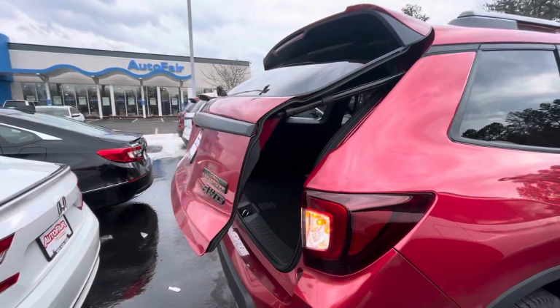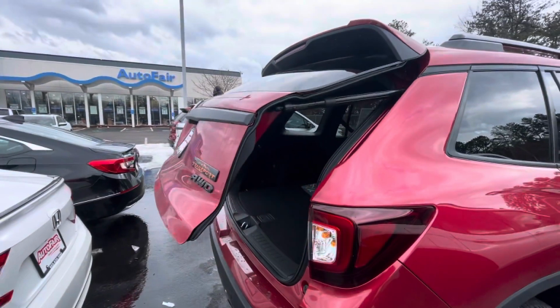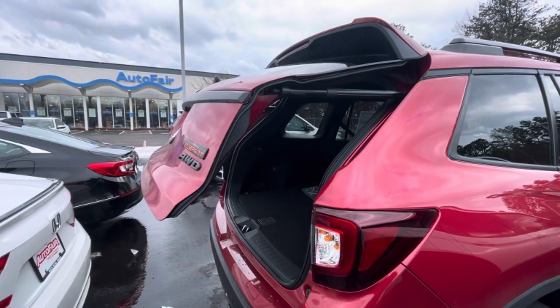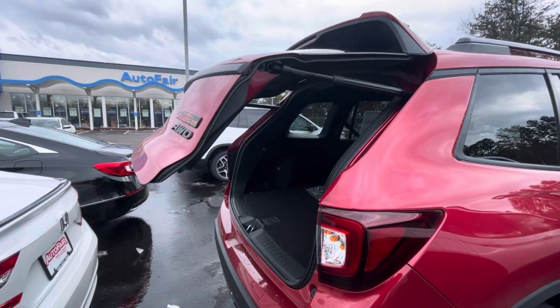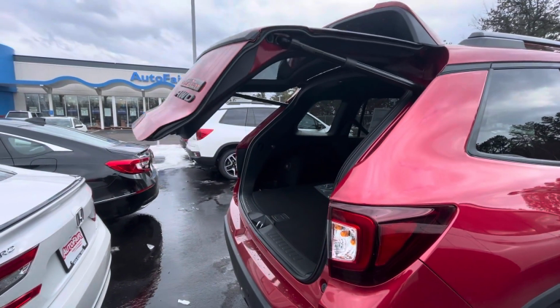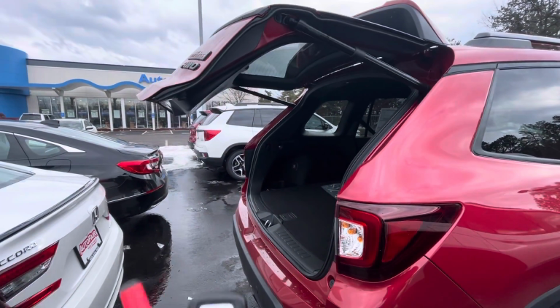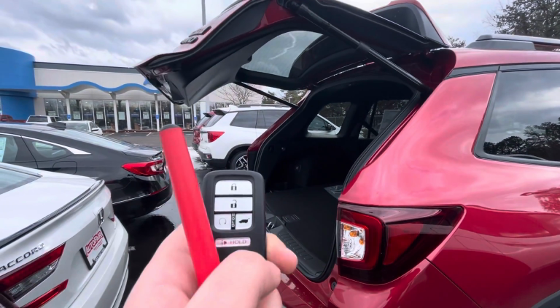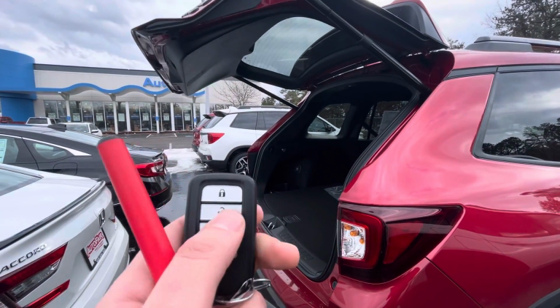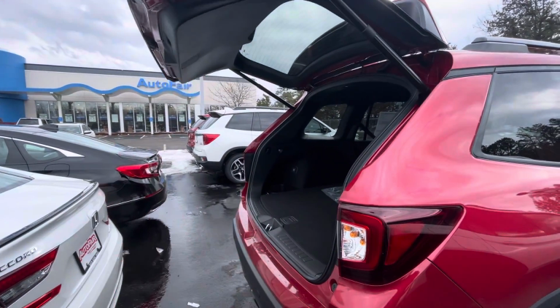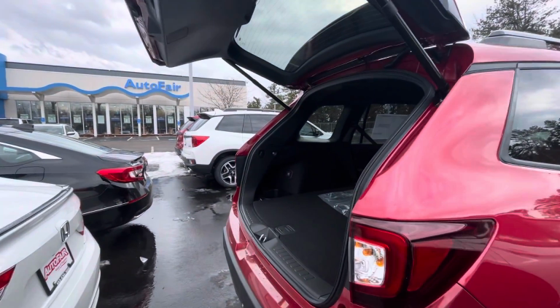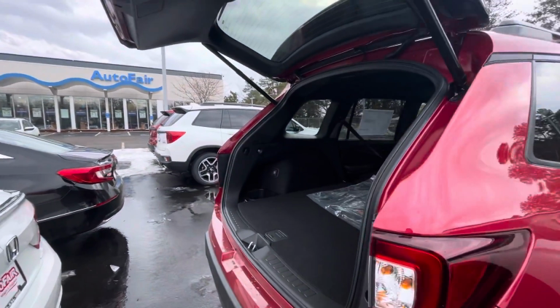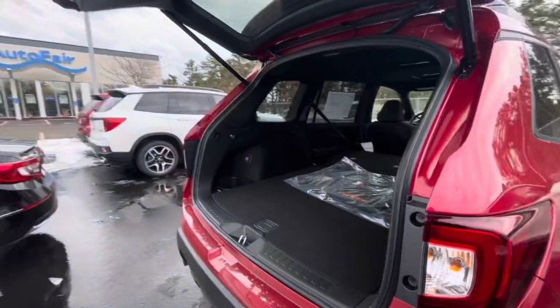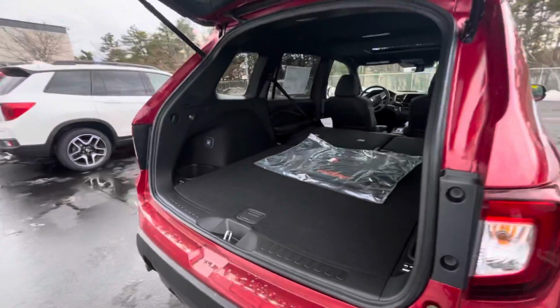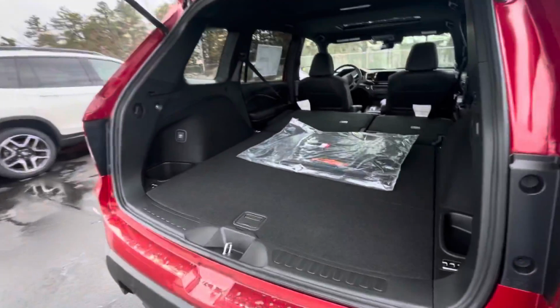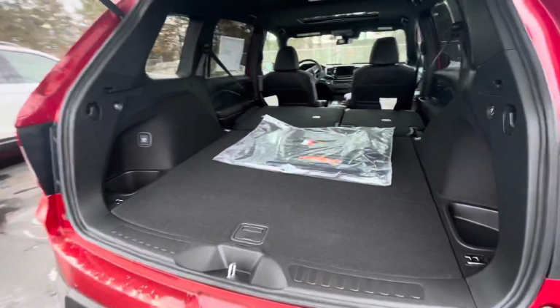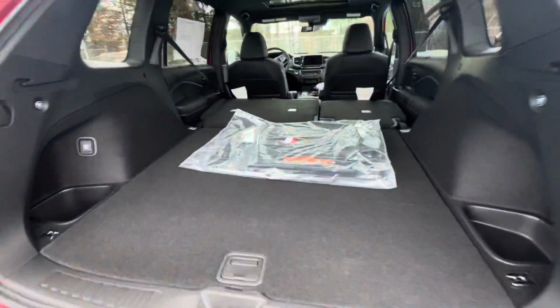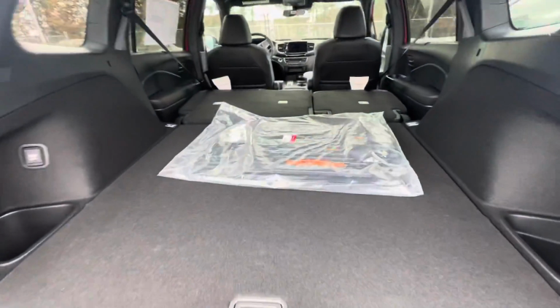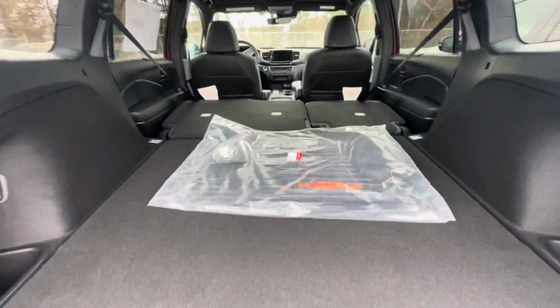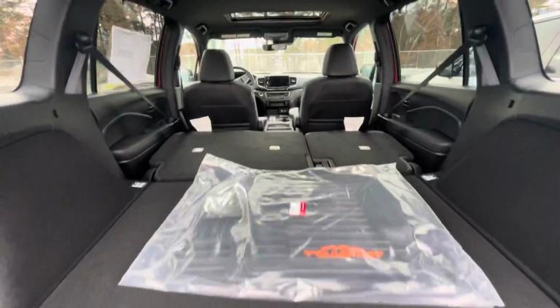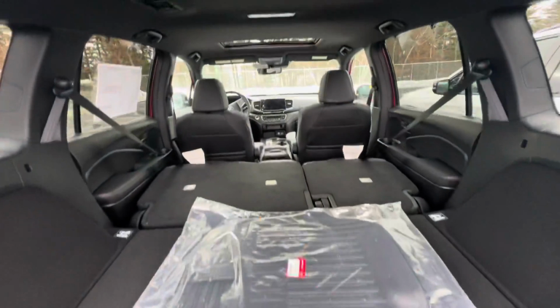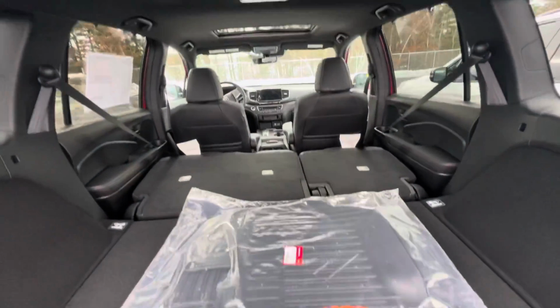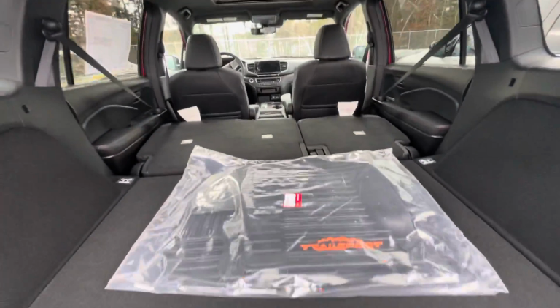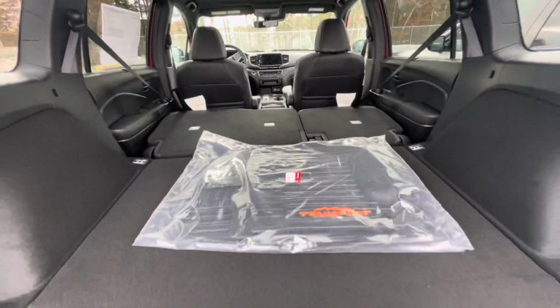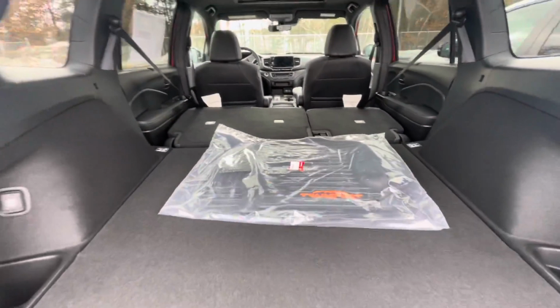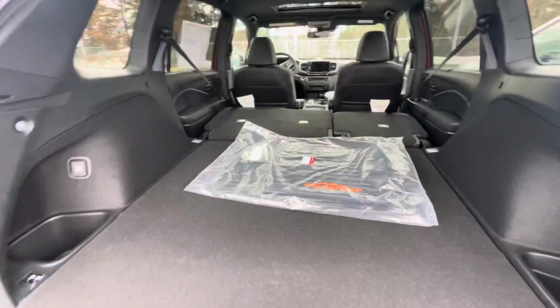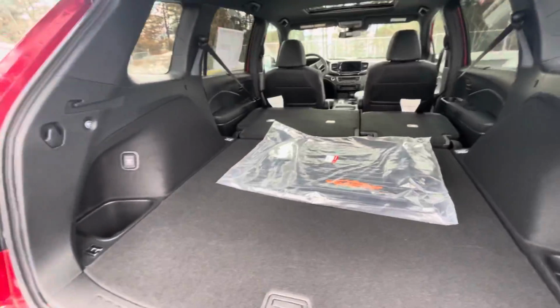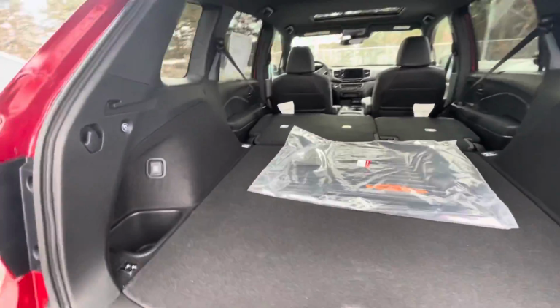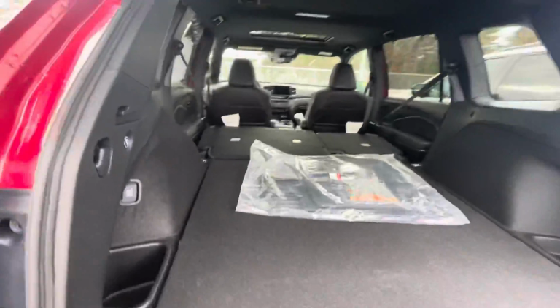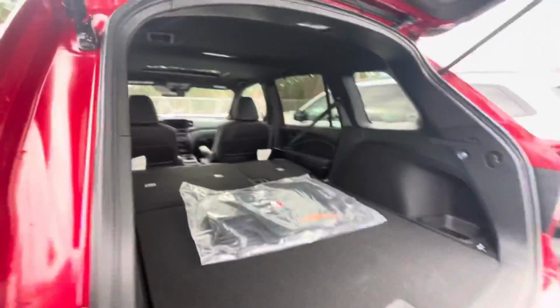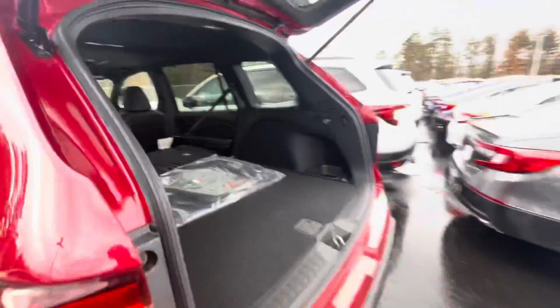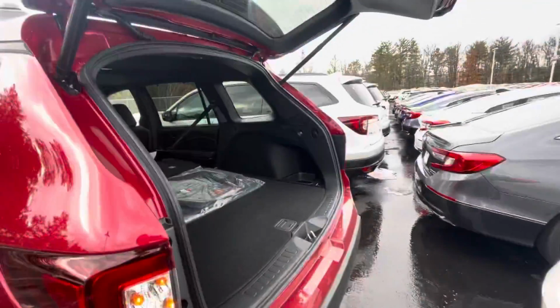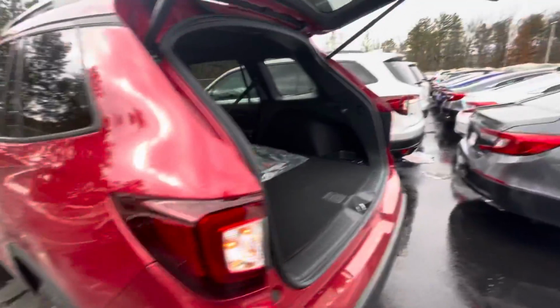As you can see here, you've got a power lift tailgate — if you press the button on the key fob it actually just opens right up for you. As you can see, you've got tons of room in the back here. These seats do fold up and down, which I will show you in just a moment.